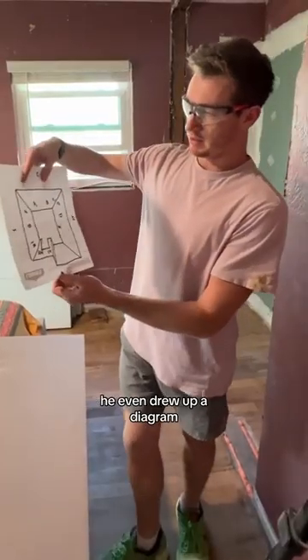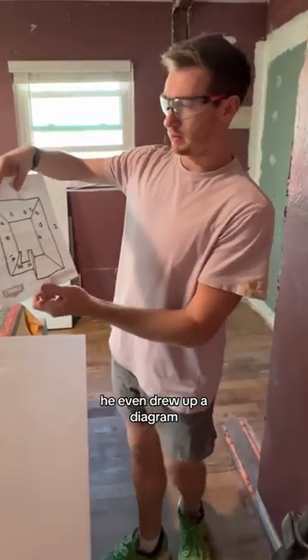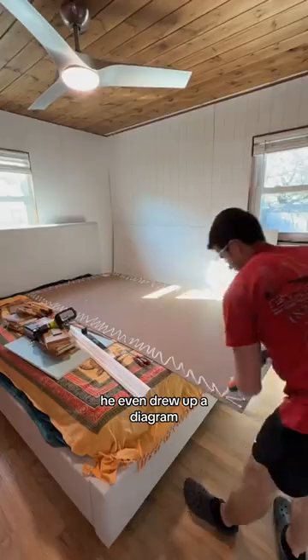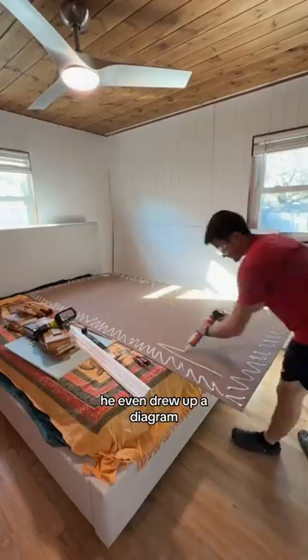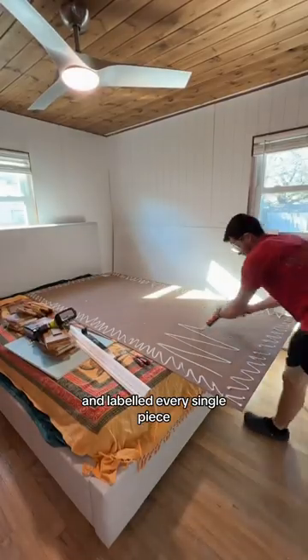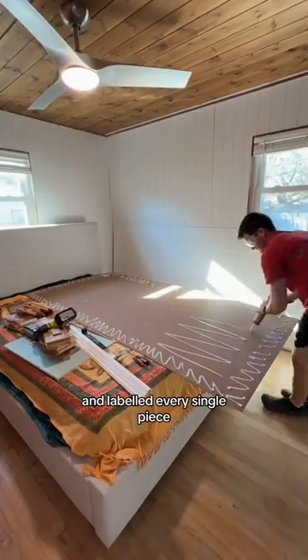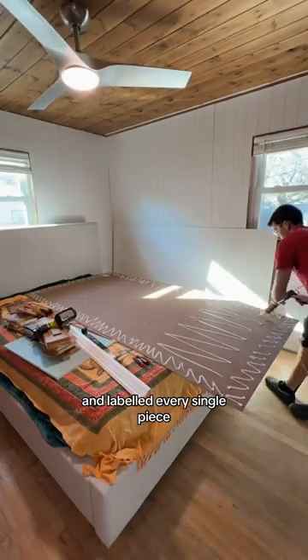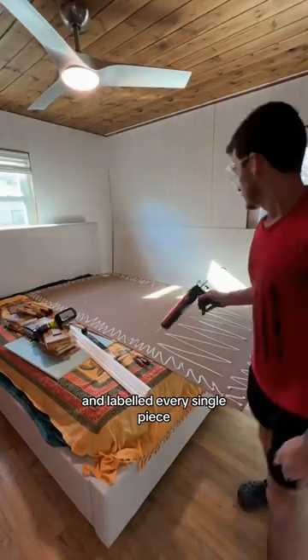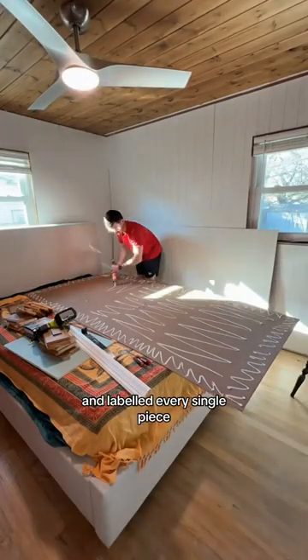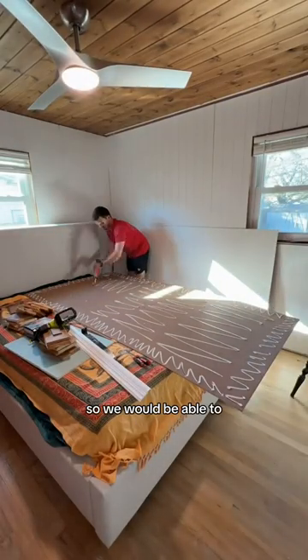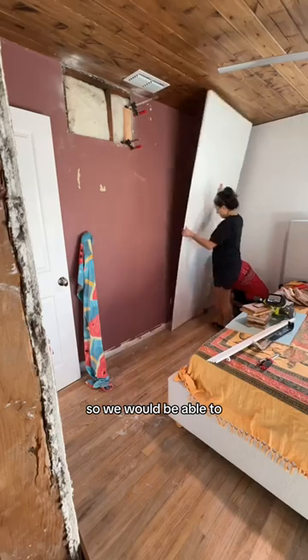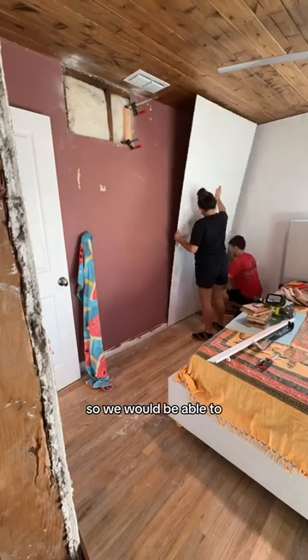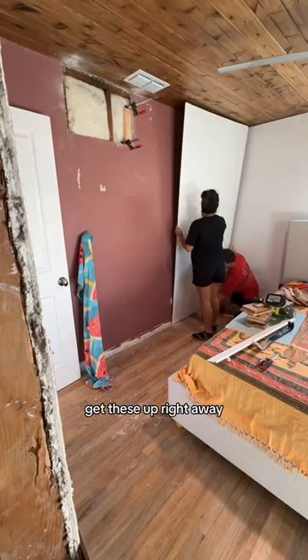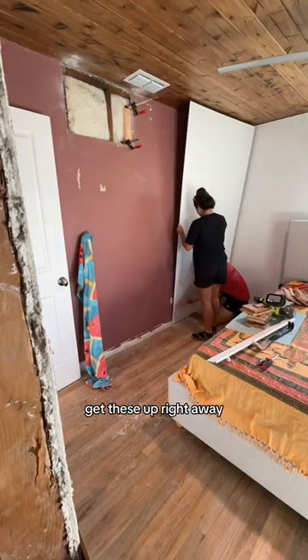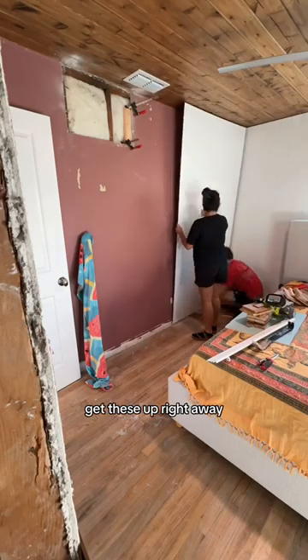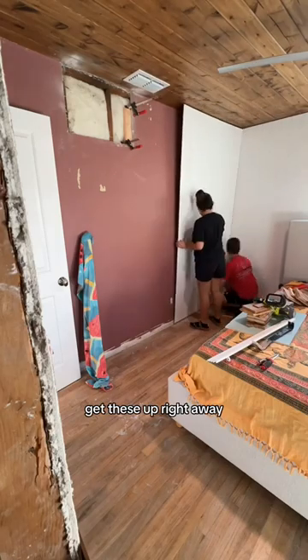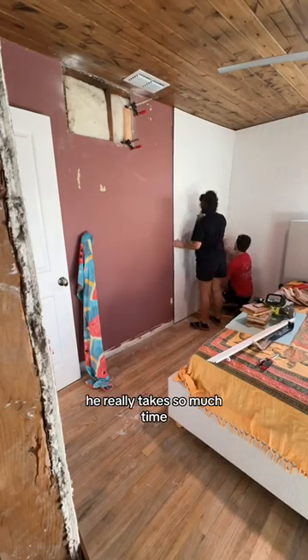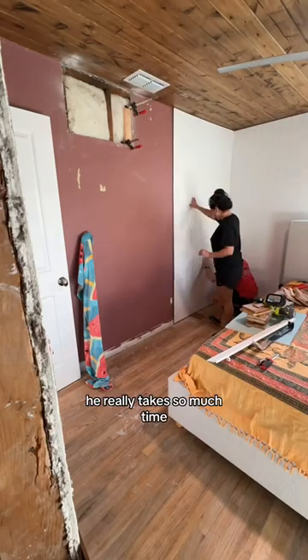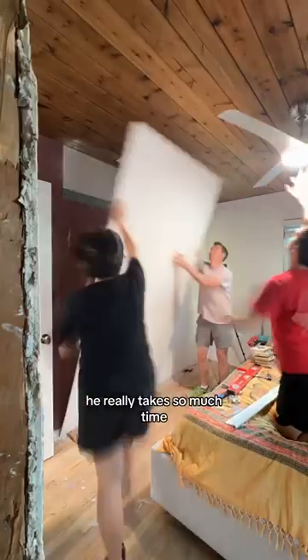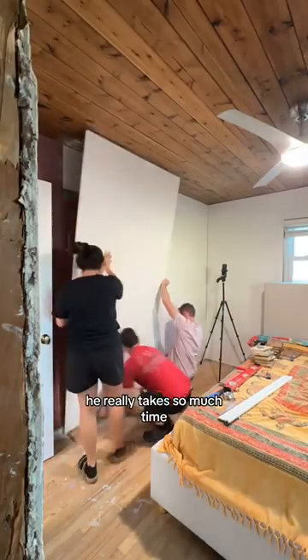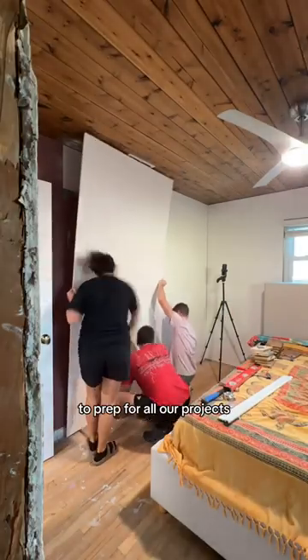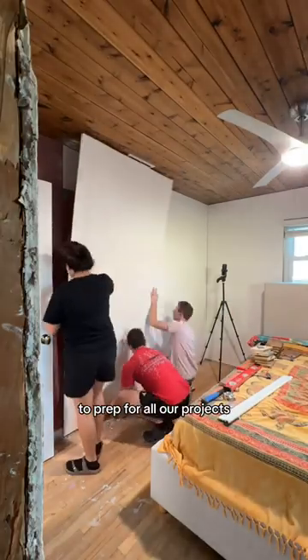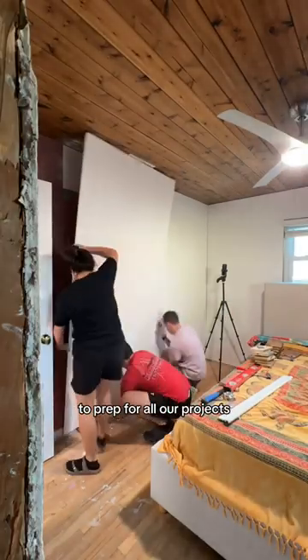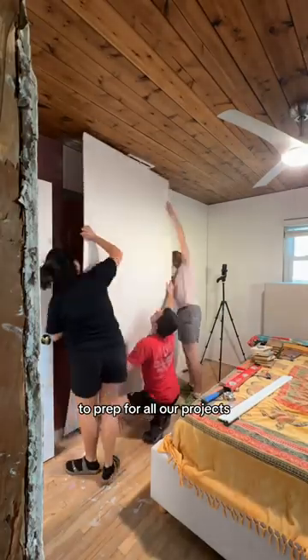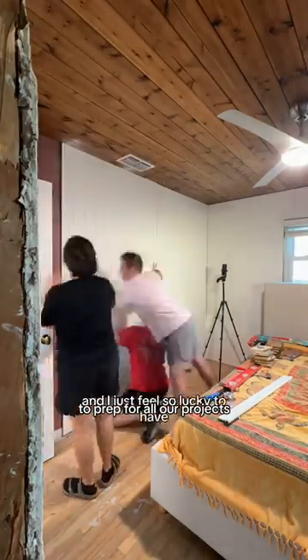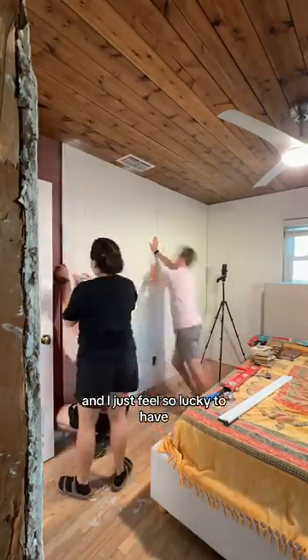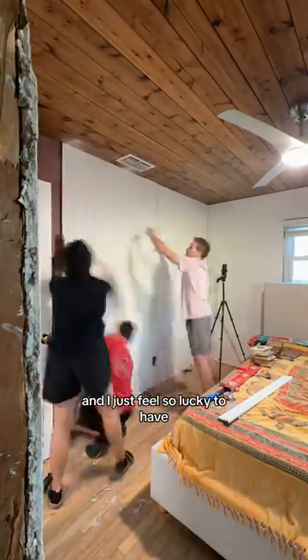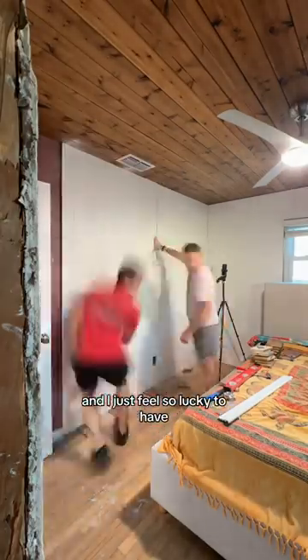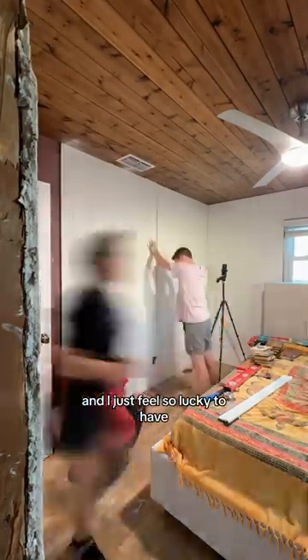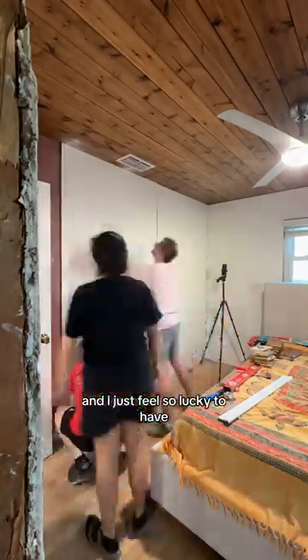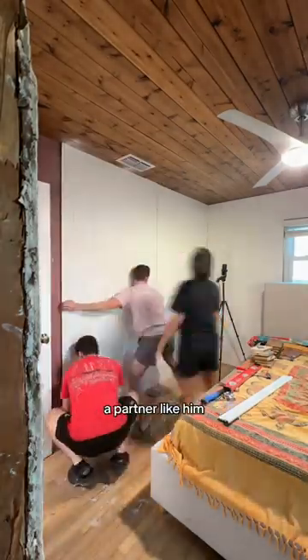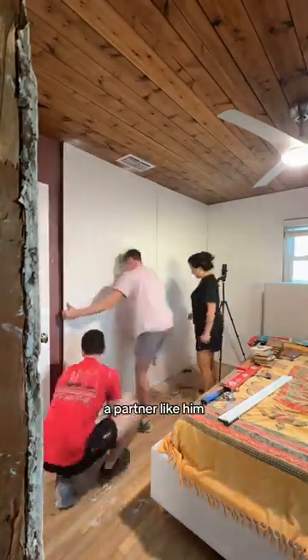He even drew up a diagram and labeled every single piece so we would be able to get these up right away. He really takes so much time to prep for all our projects and I just feel so lucky to have a partner like him.